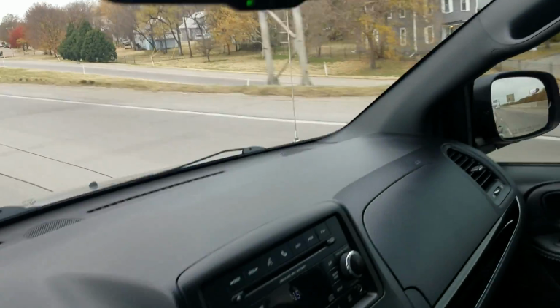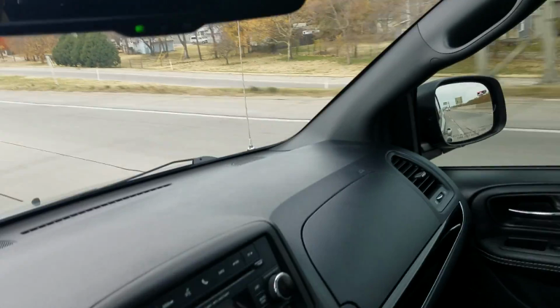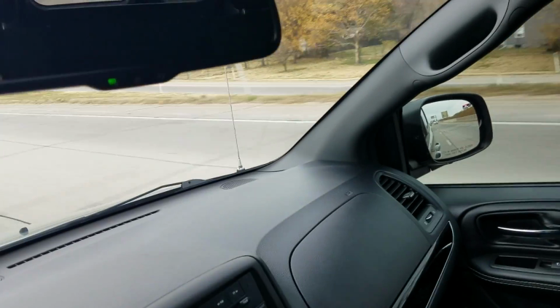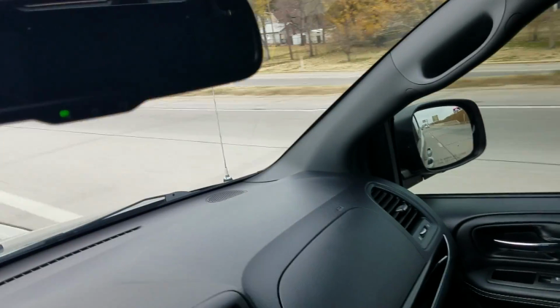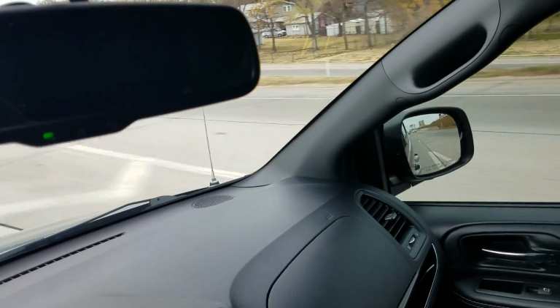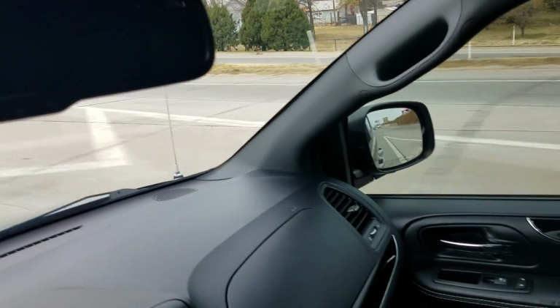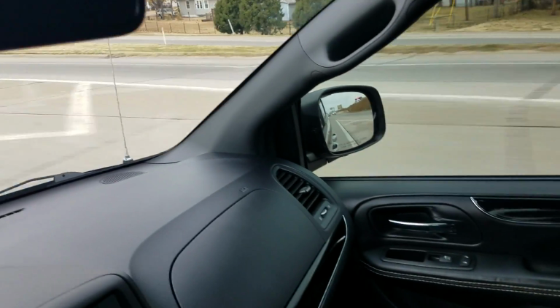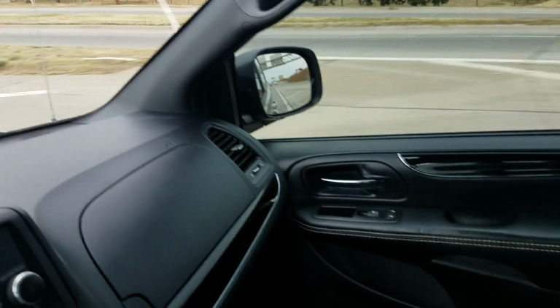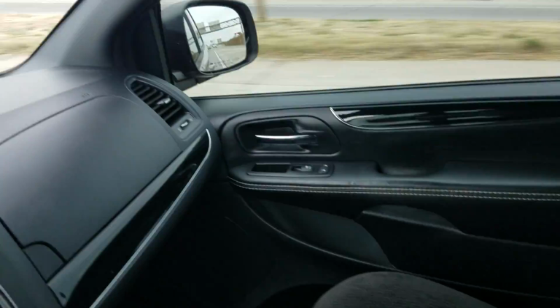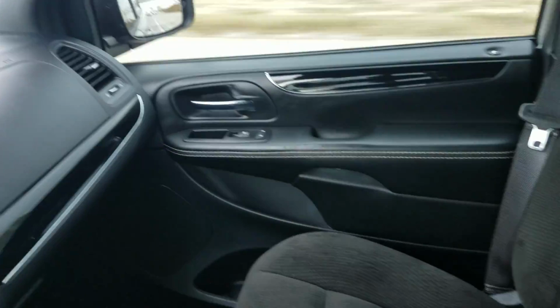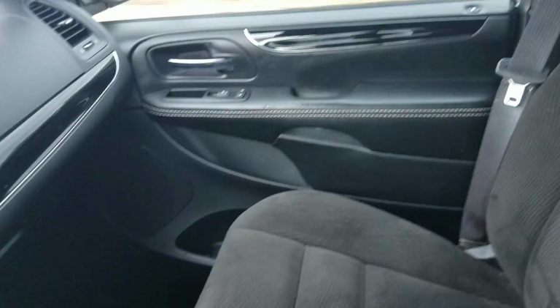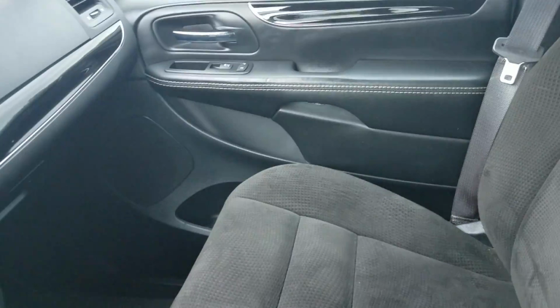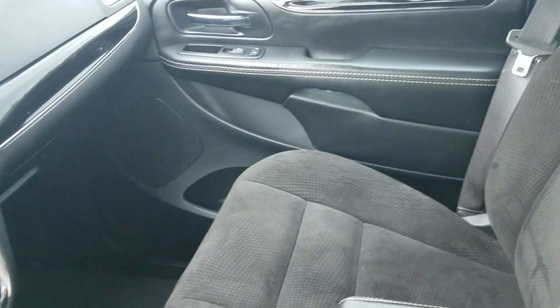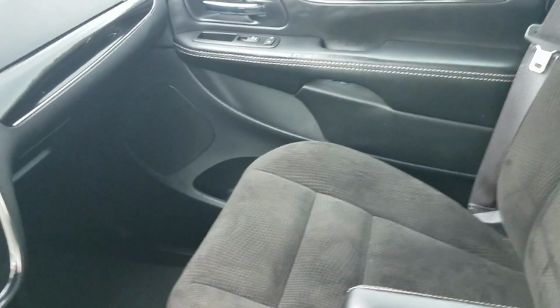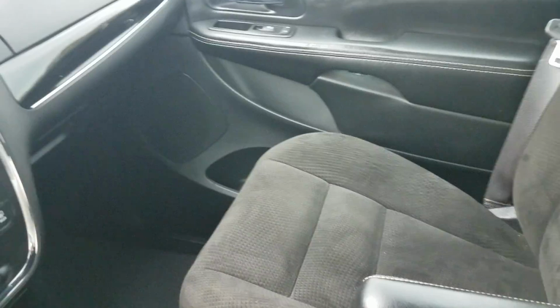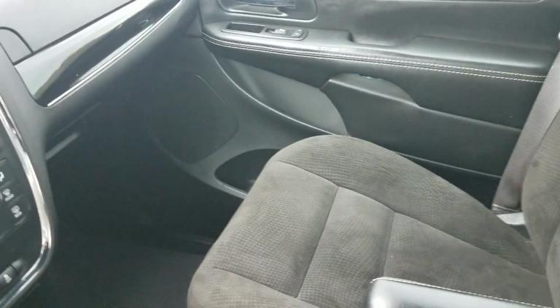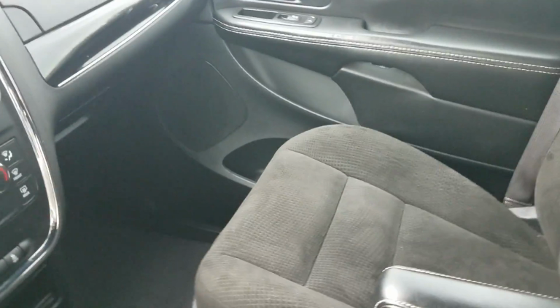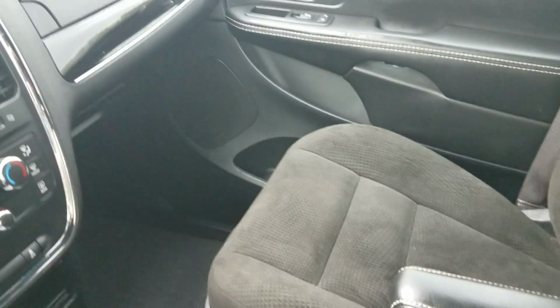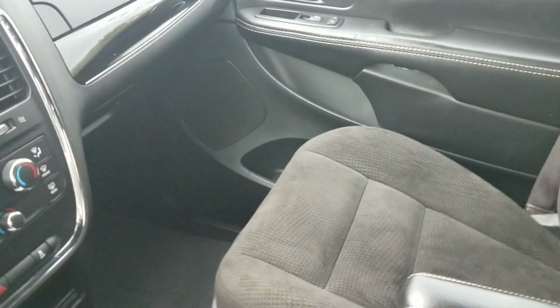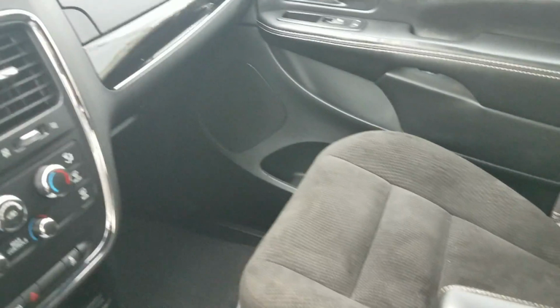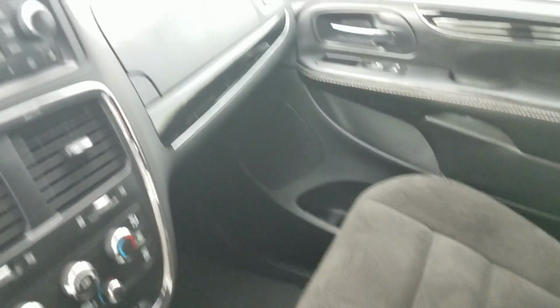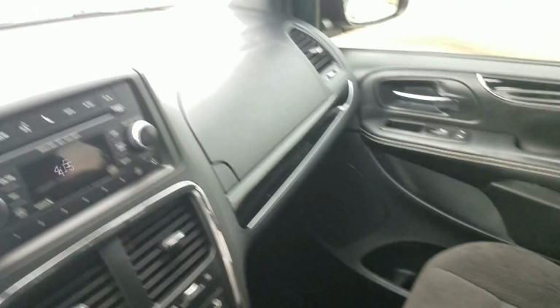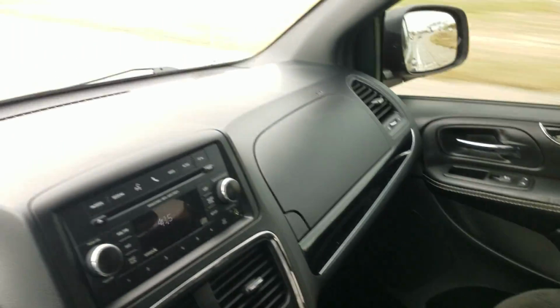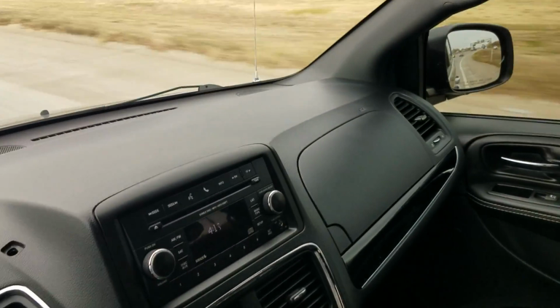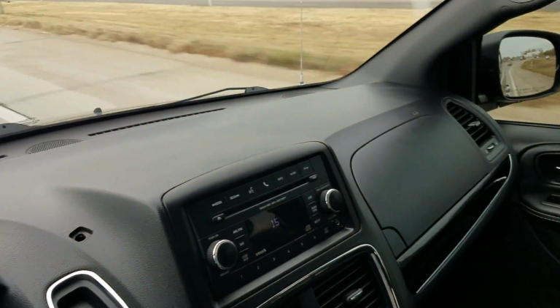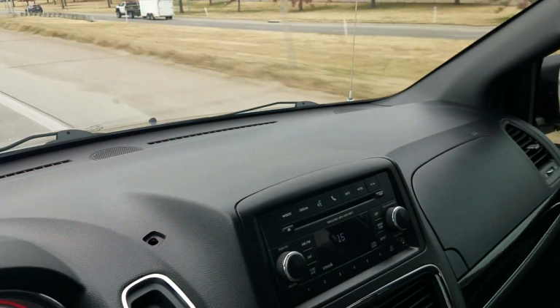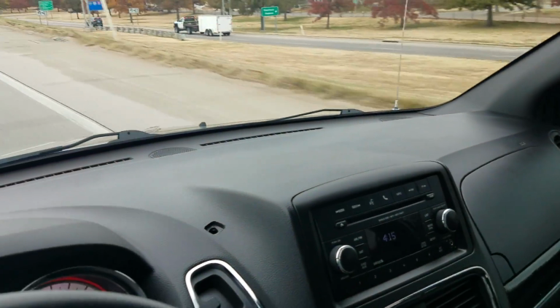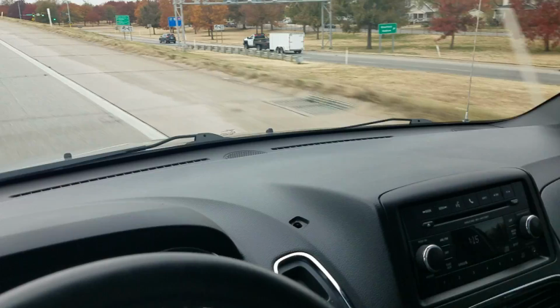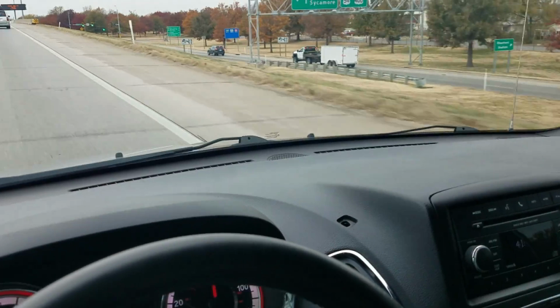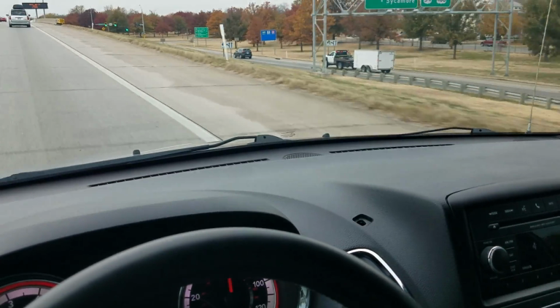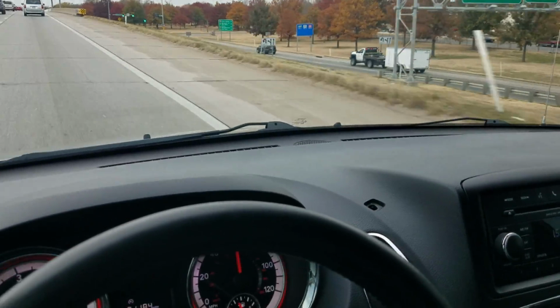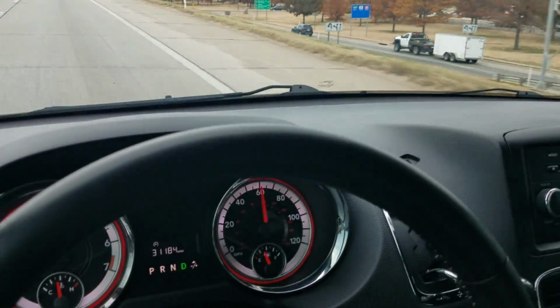Super clean, super nice van. With that being said, please understand this is a used vehicle — we strongly recommend an affordable extended warranty with every used vehicle. Those go anywhere from 90 days all the way up to eight years and everywhere in between. Talk to me about how you can protect your investment.